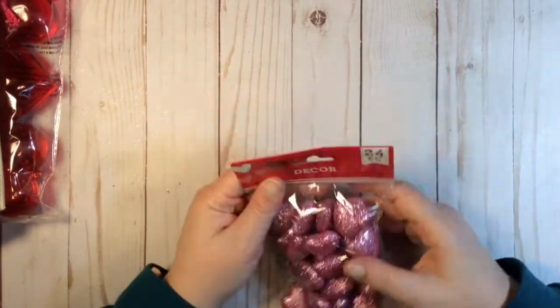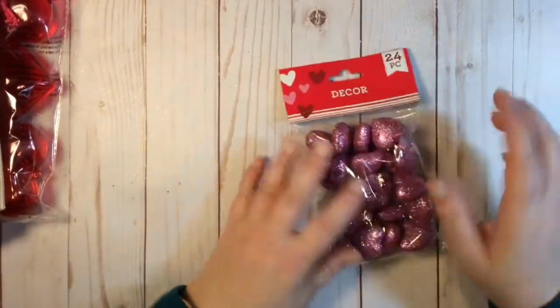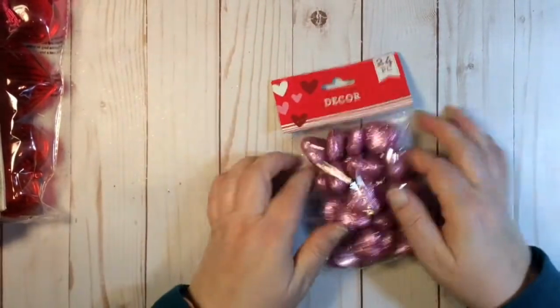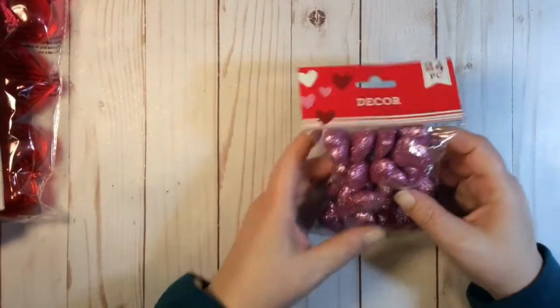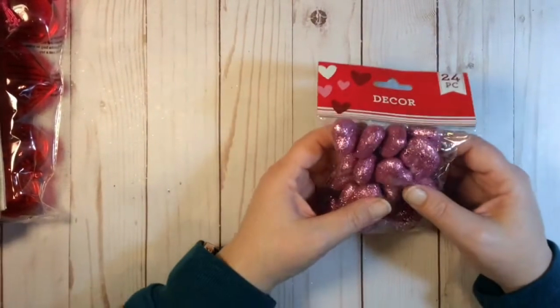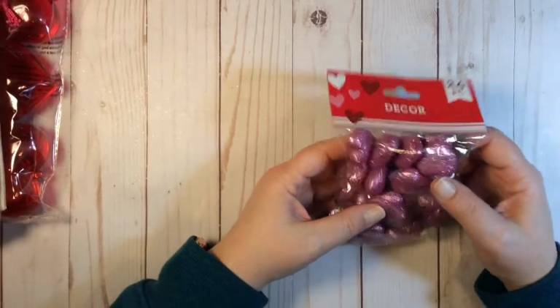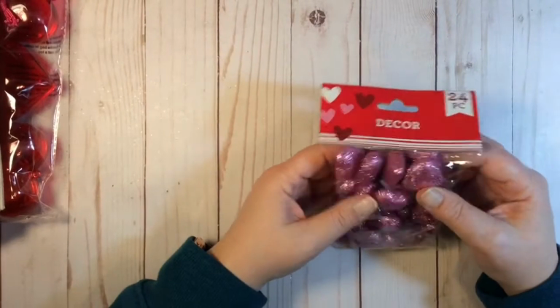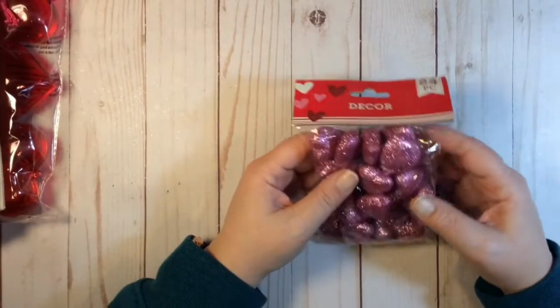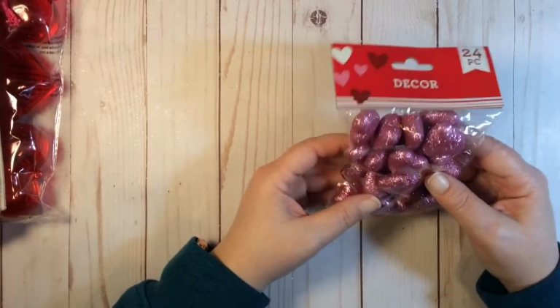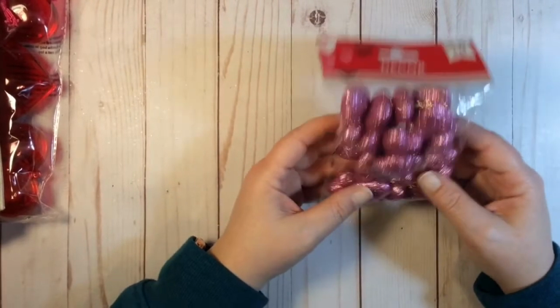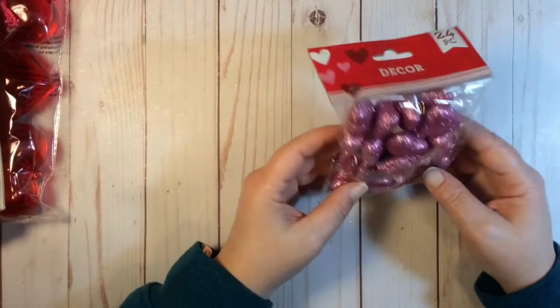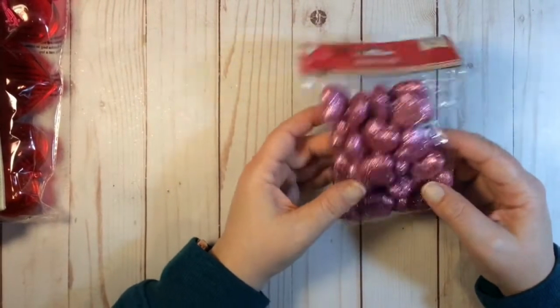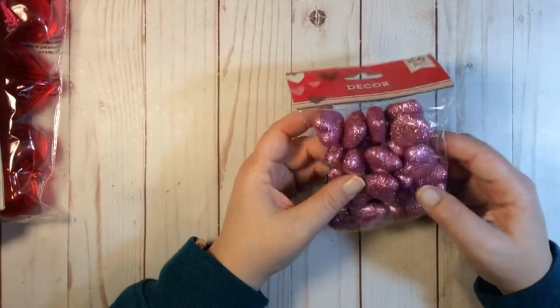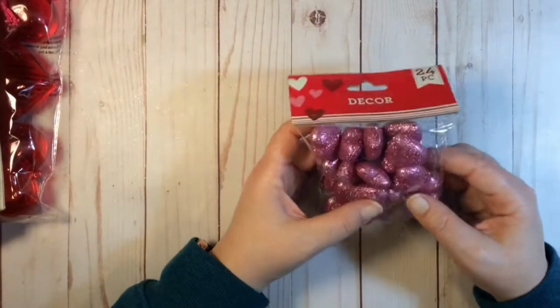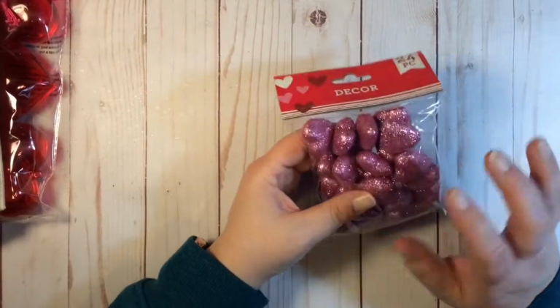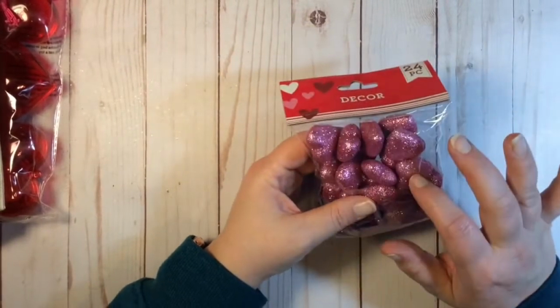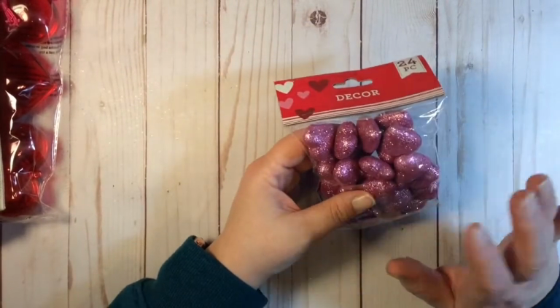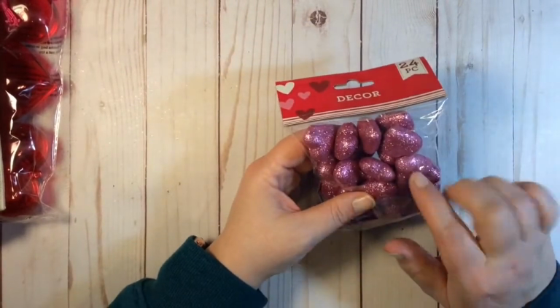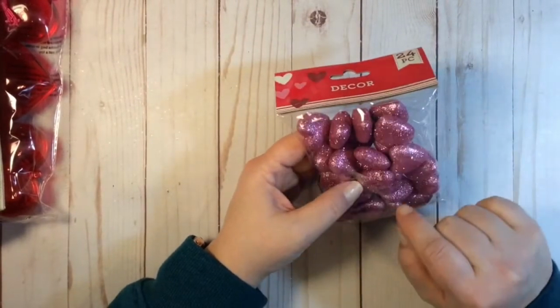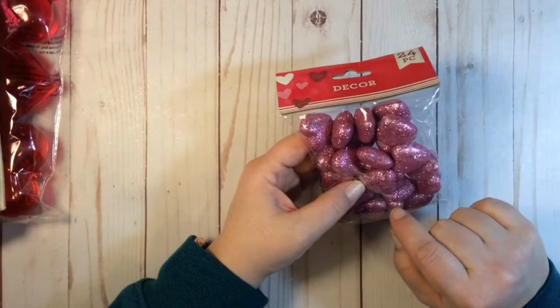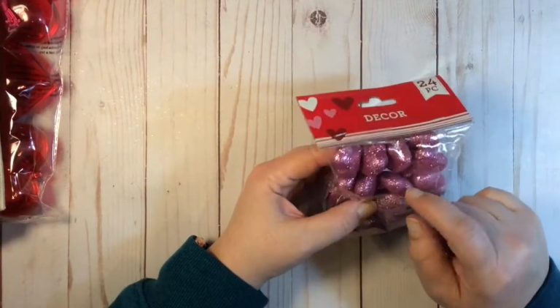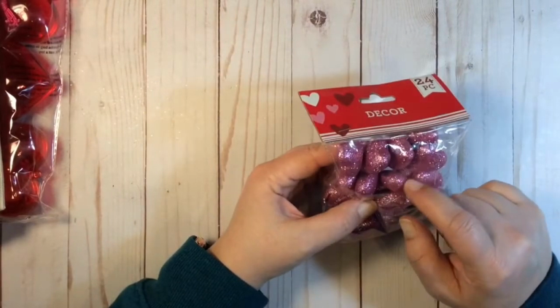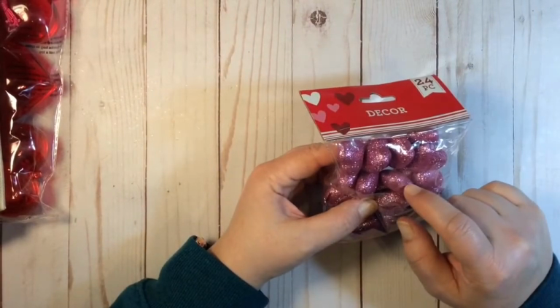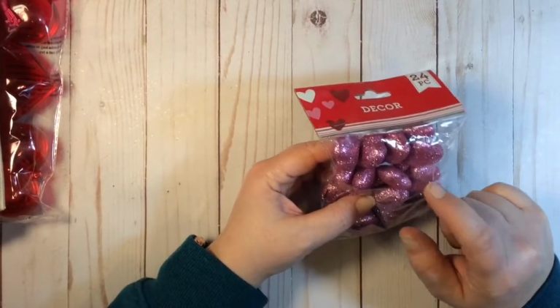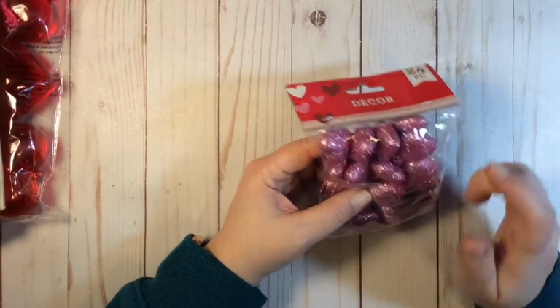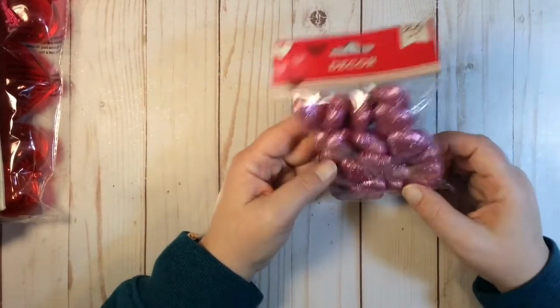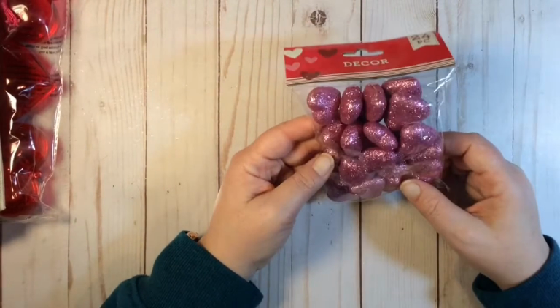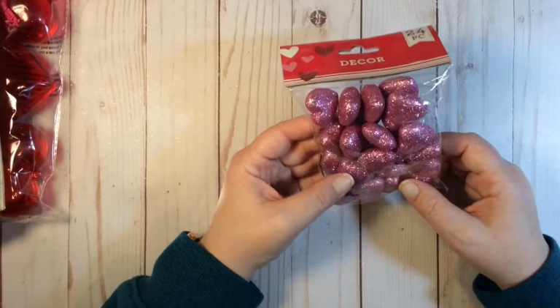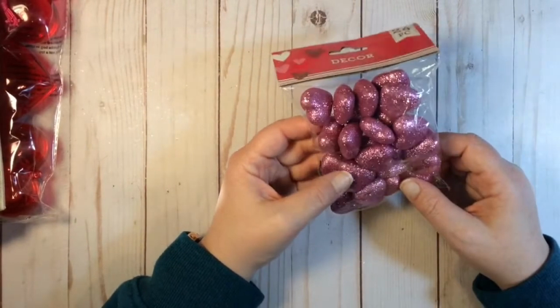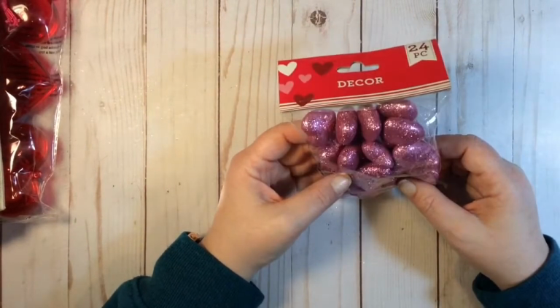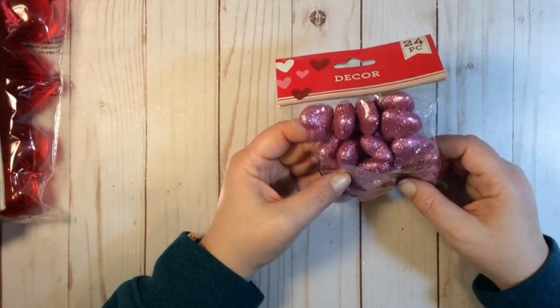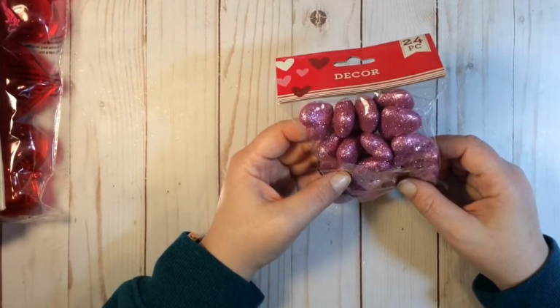I got some table scatter, decor, vase filler — whatever these things are. I'm not exactly sure how I'm going to use them, but I did have the idea to put a screw eye in the top and put them at the bottom of a dangle.